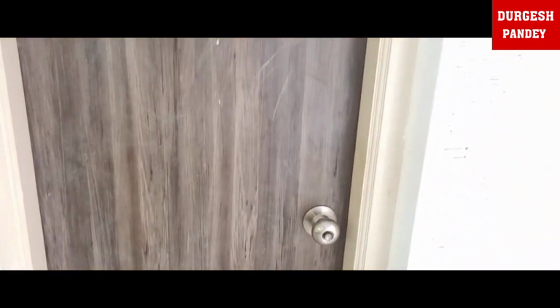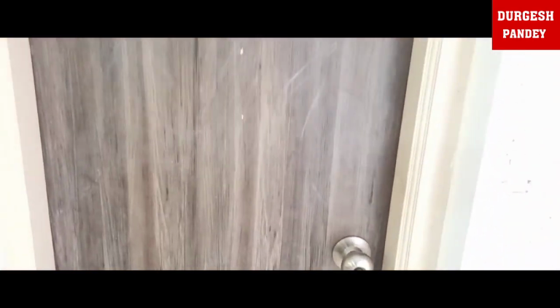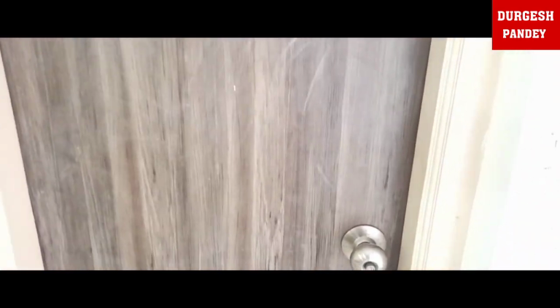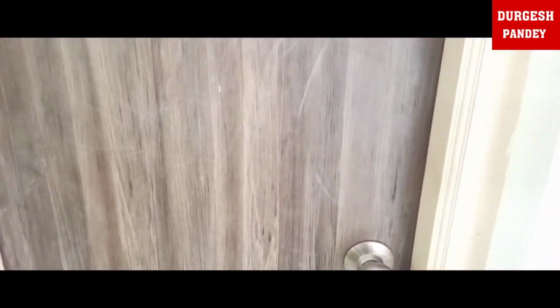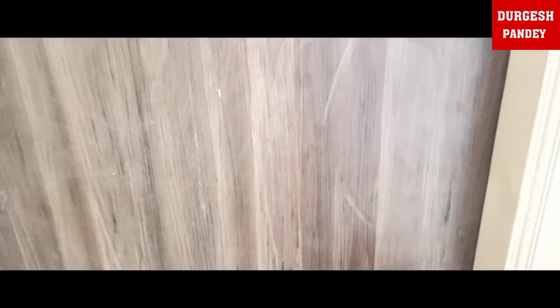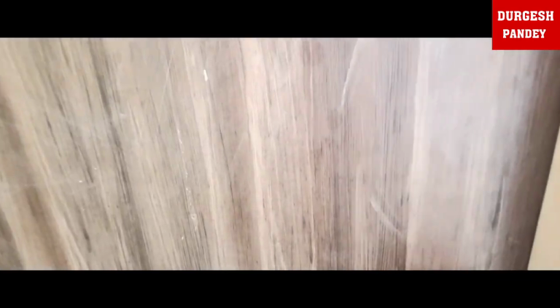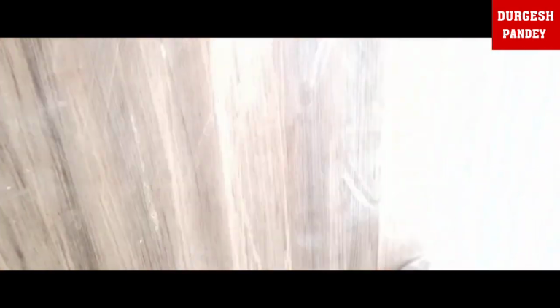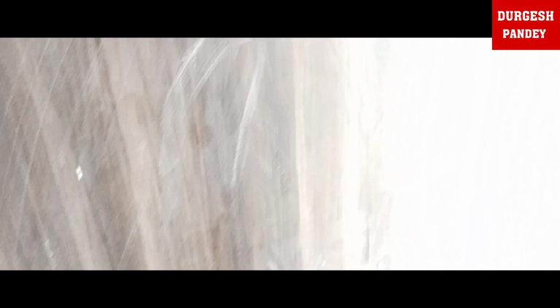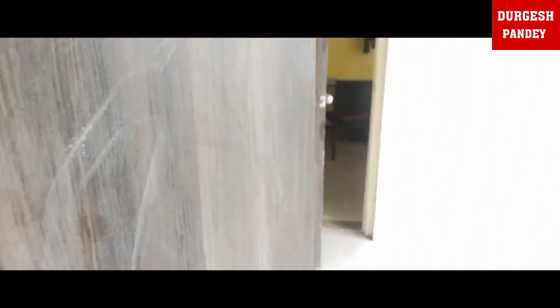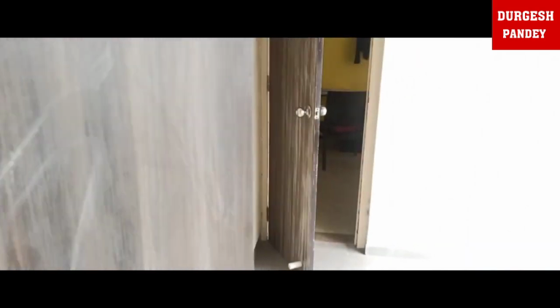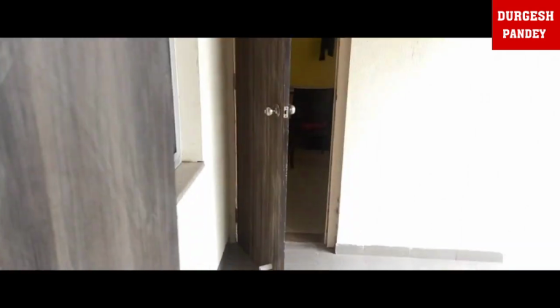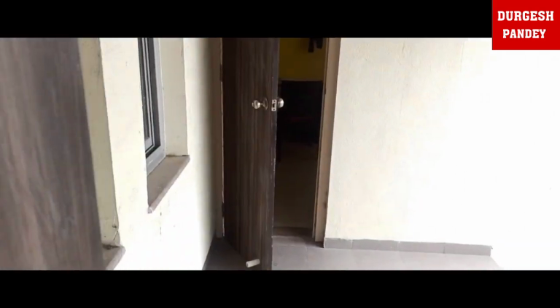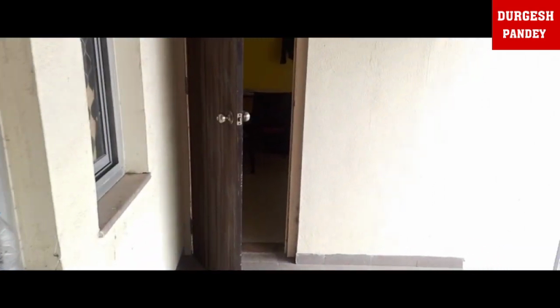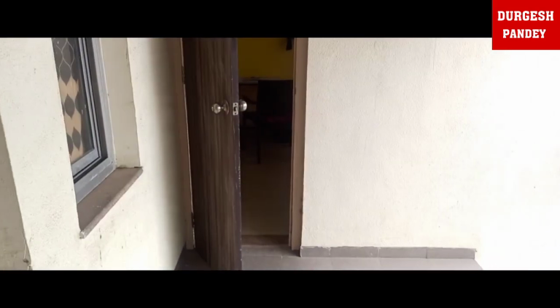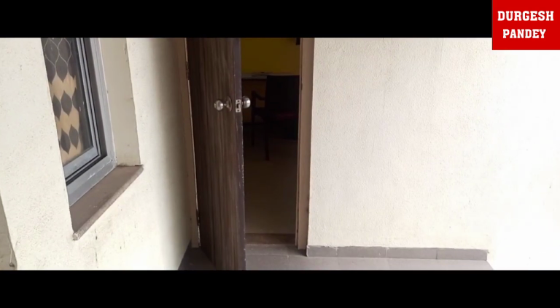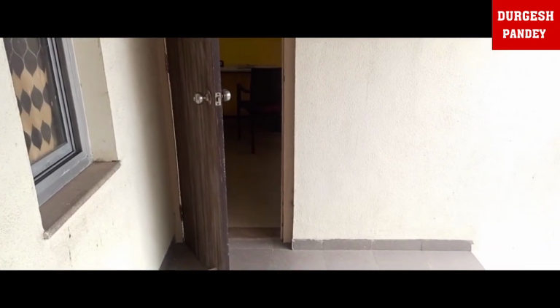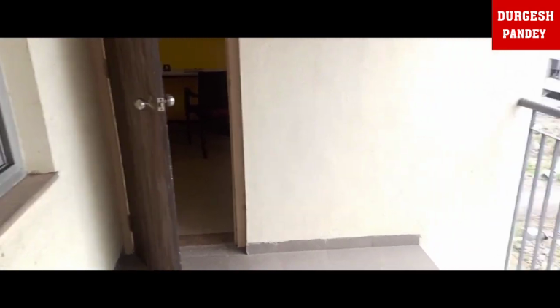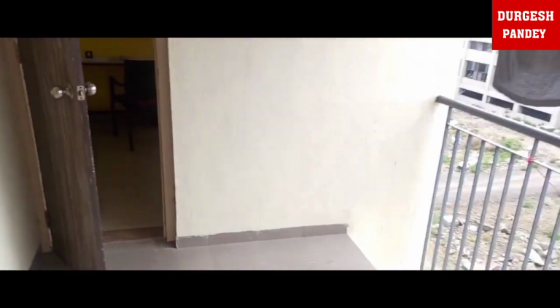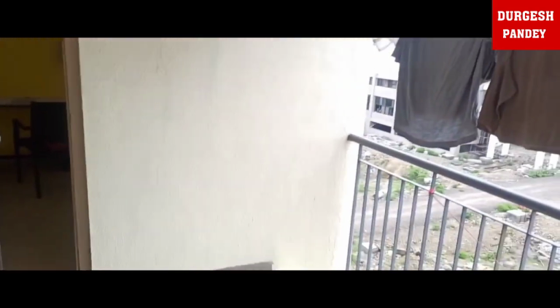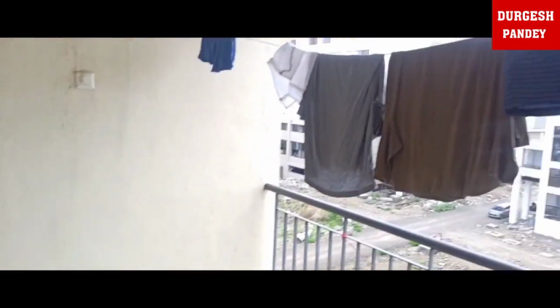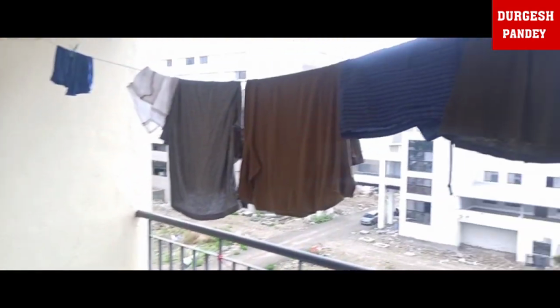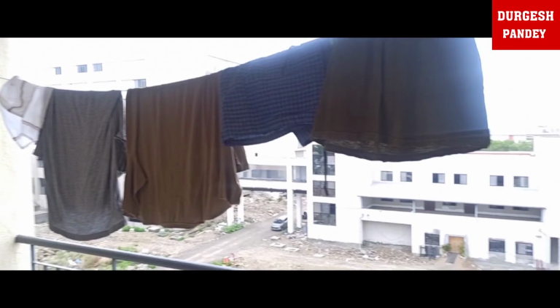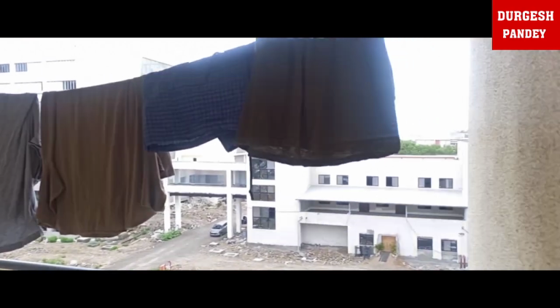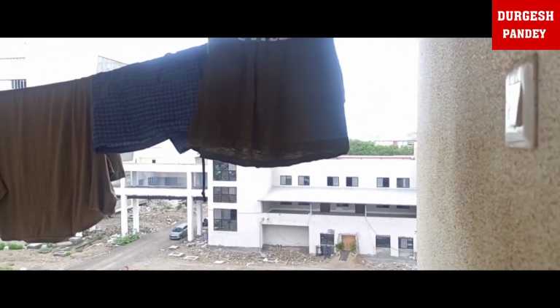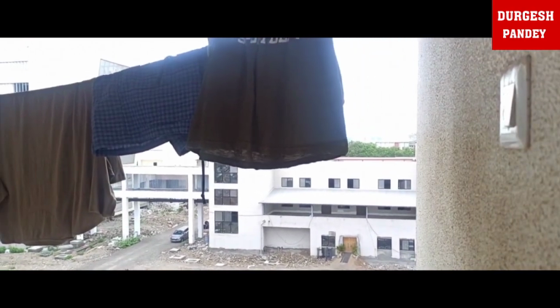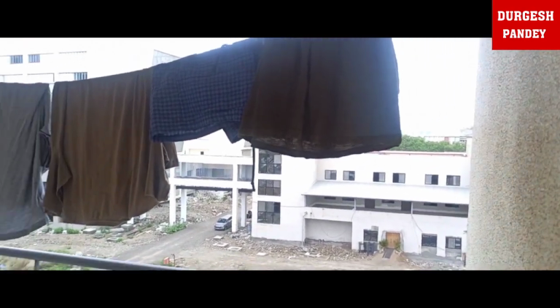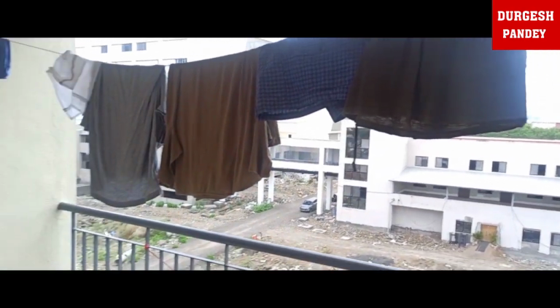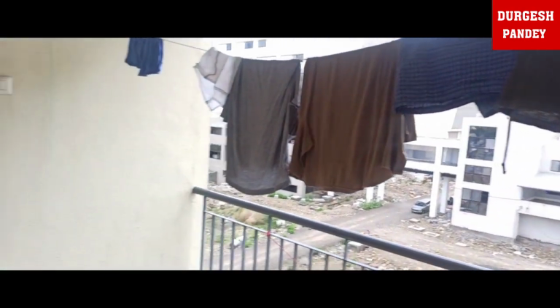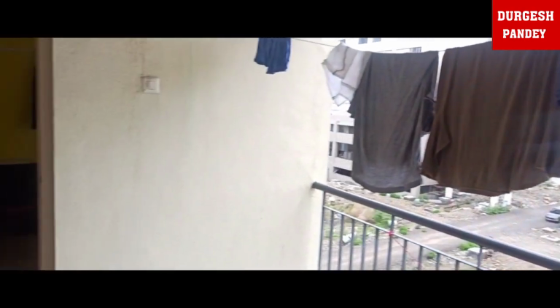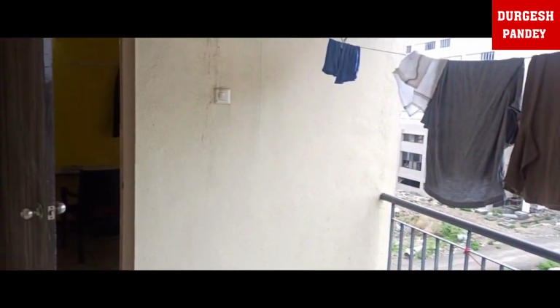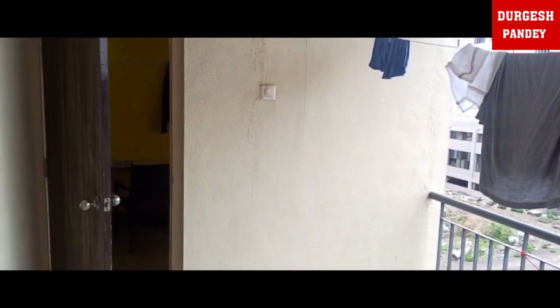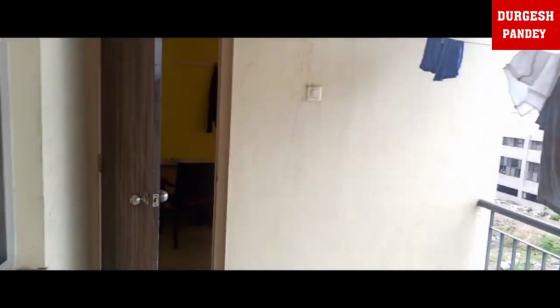The window view is pretty good from outside, and most importantly we have a gallery also. A gallery is not possible in any GMC, but we have a gallery in our hostel.